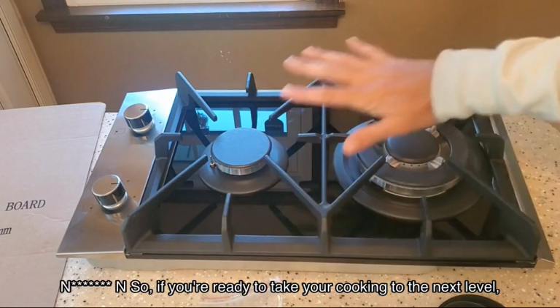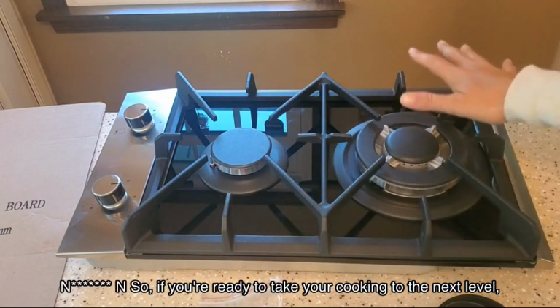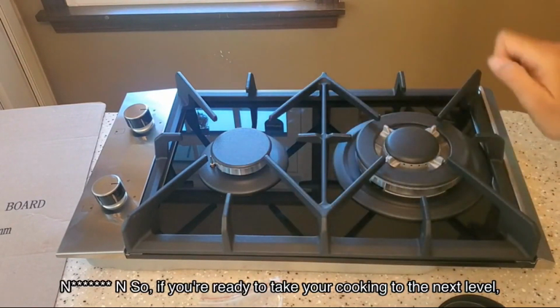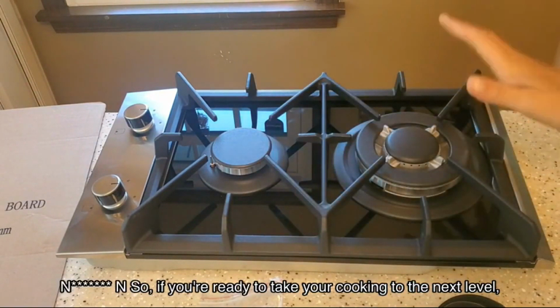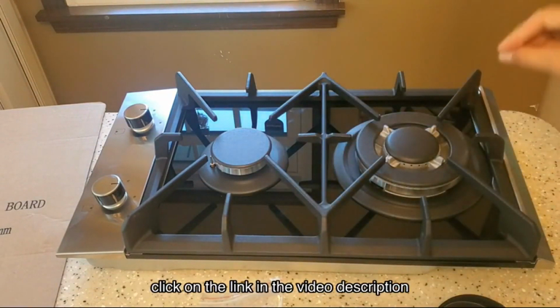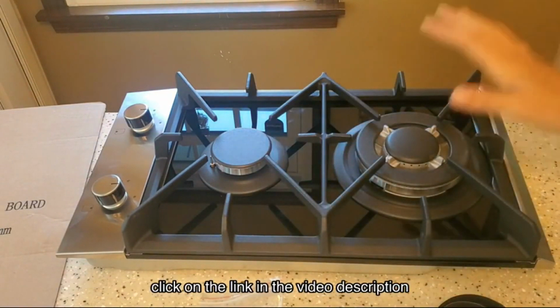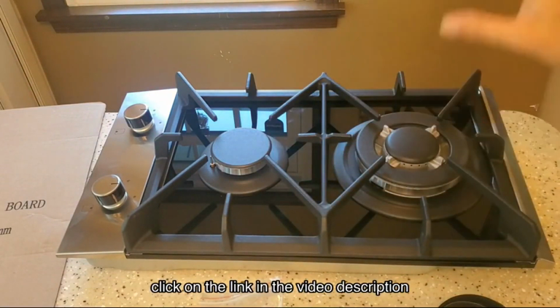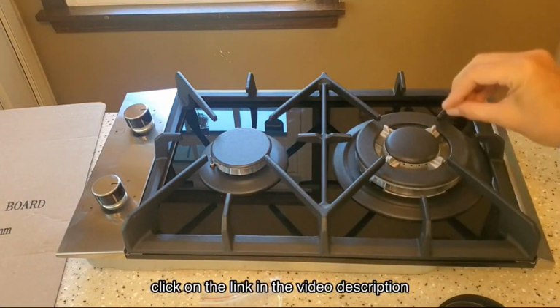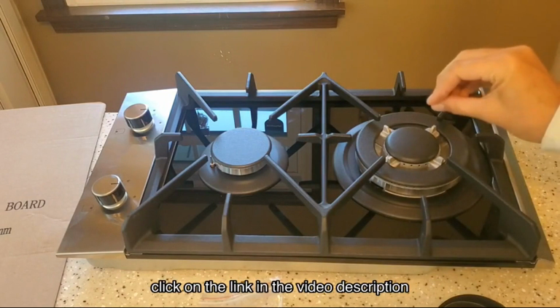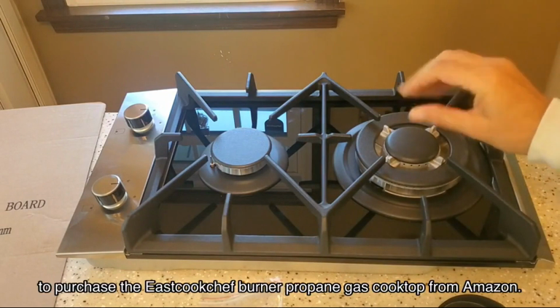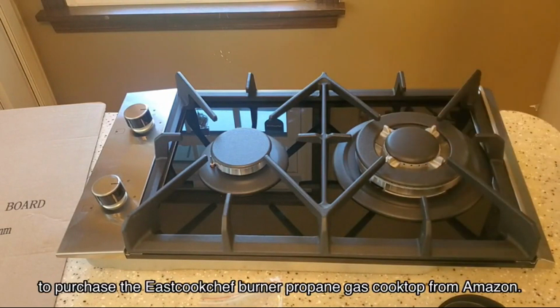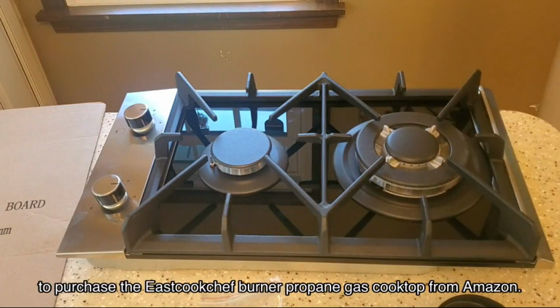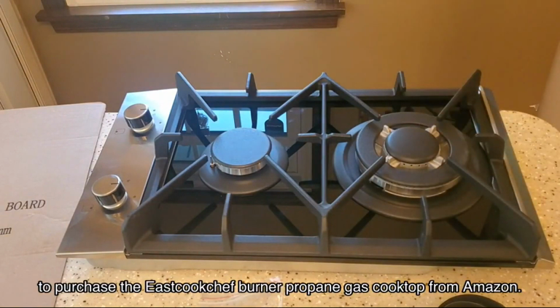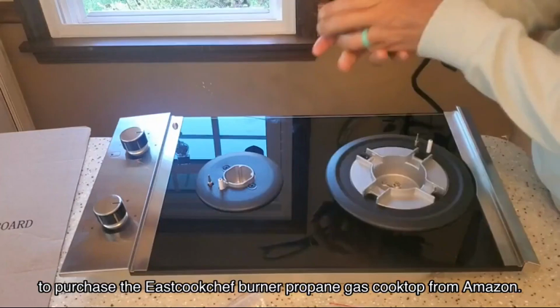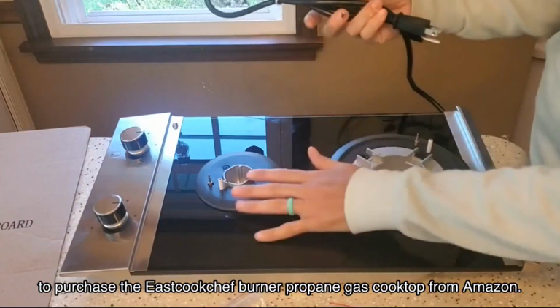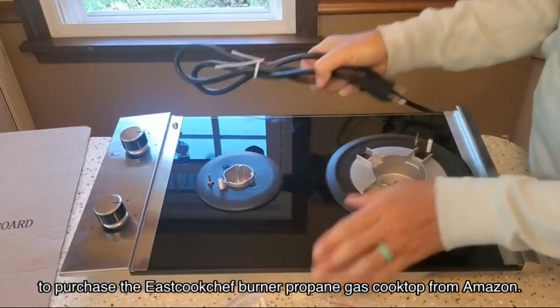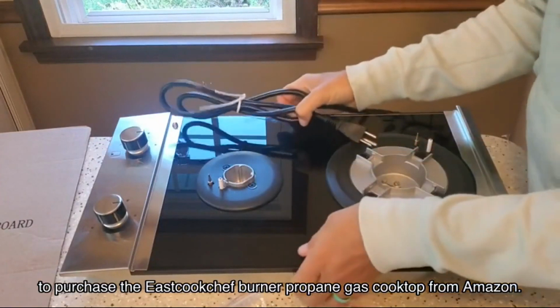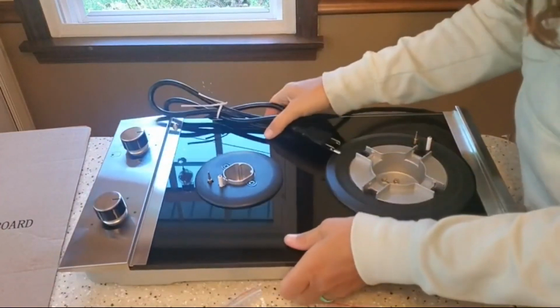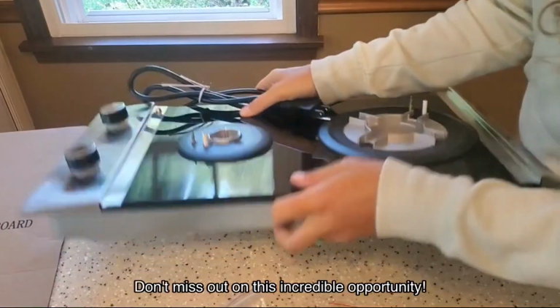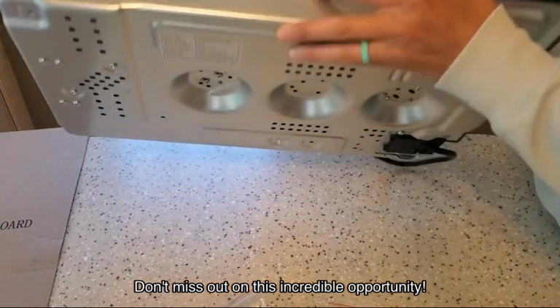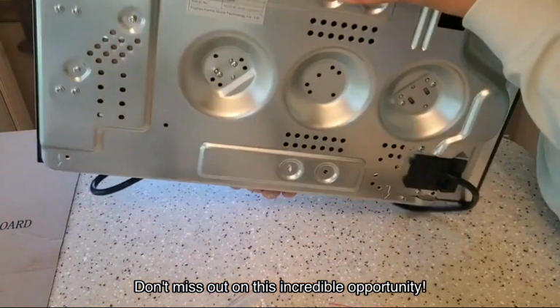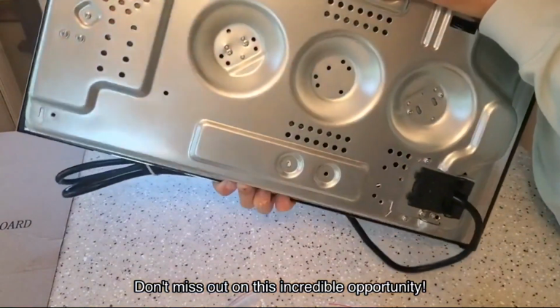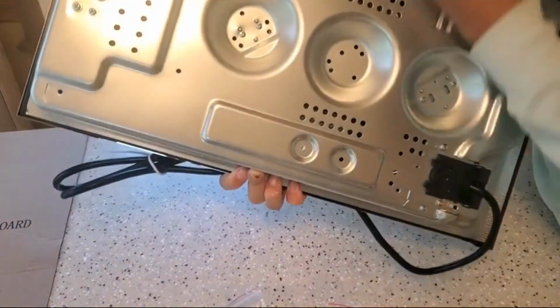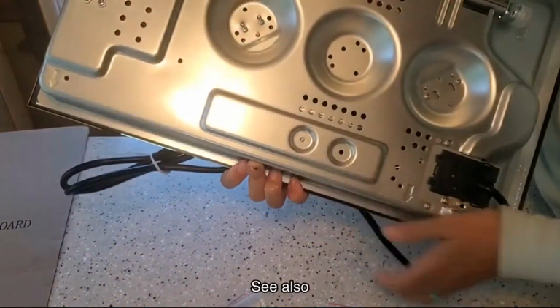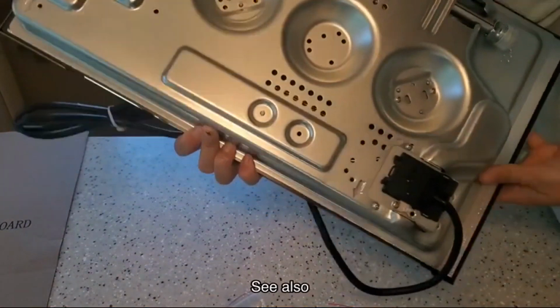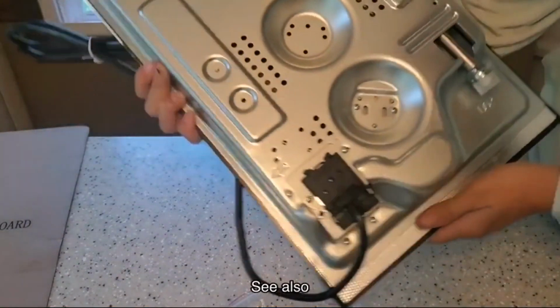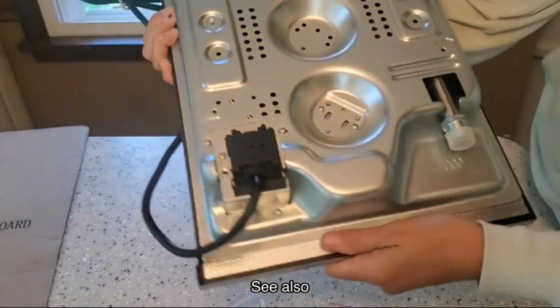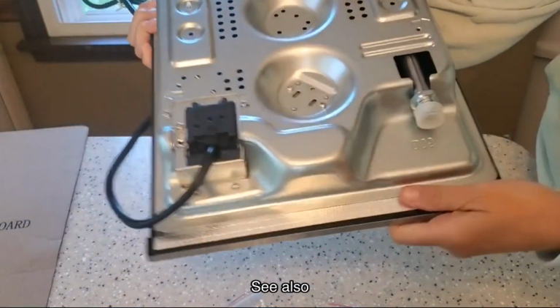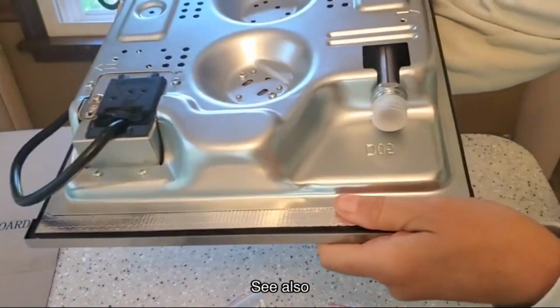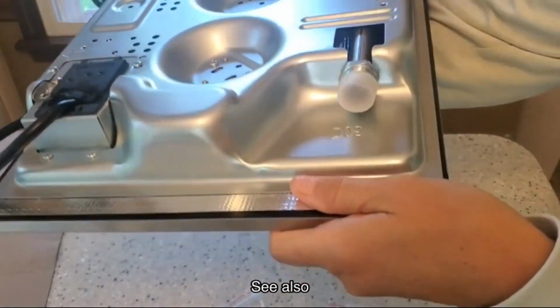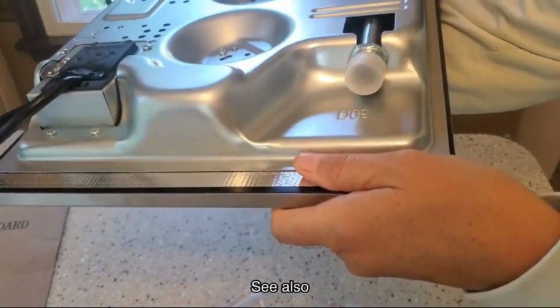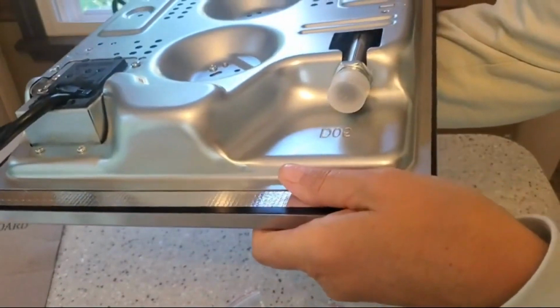So if you're ready to take your cooking to the next level, click on the link in the video description to purchase the Eastcook Chef burner propane gas cooktop from Amazon. Don't miss out on this incredible opportunity to upgrade your kitchen. Thank you for watching and I'll see you in the next video.